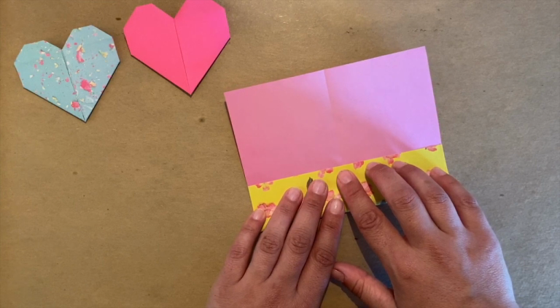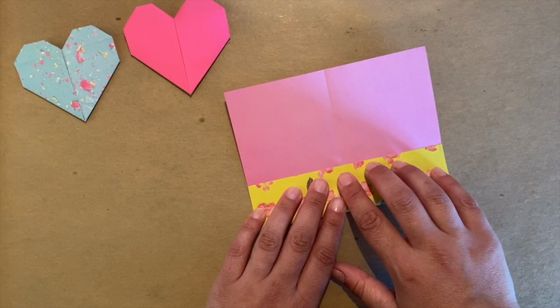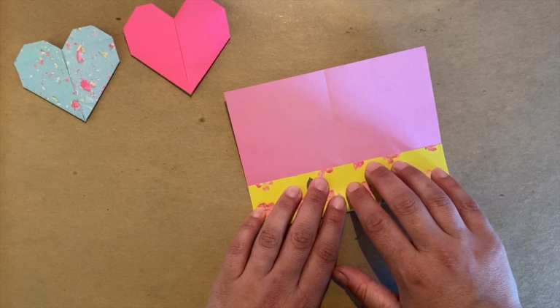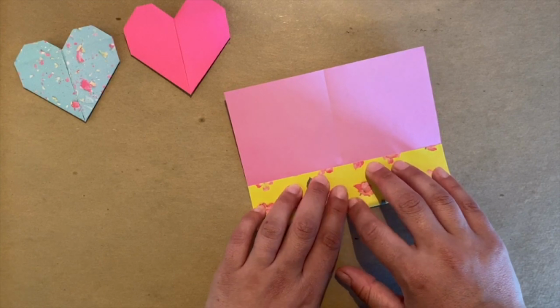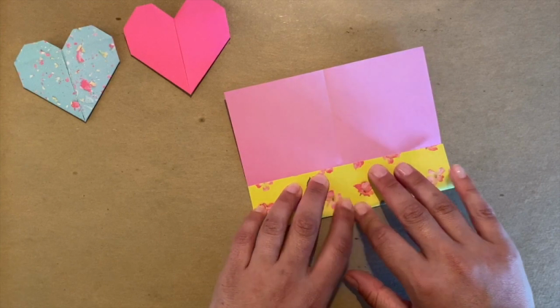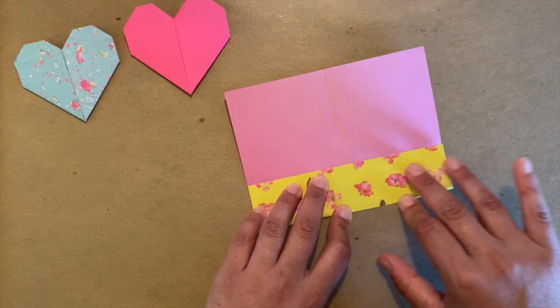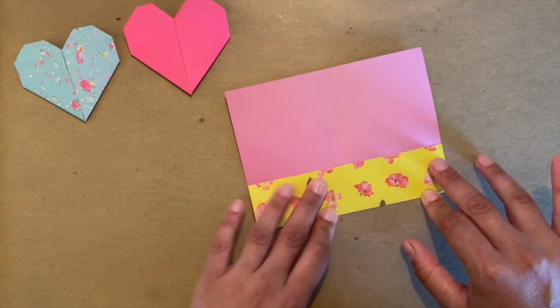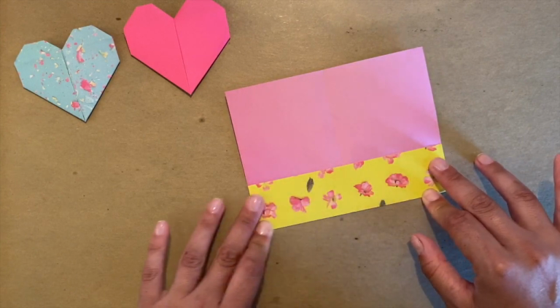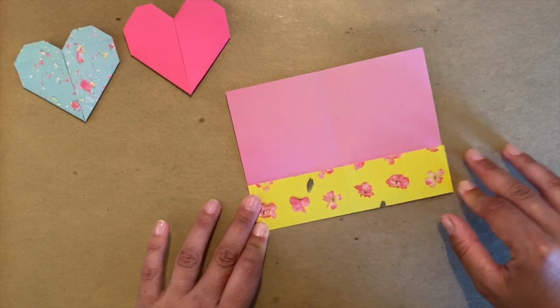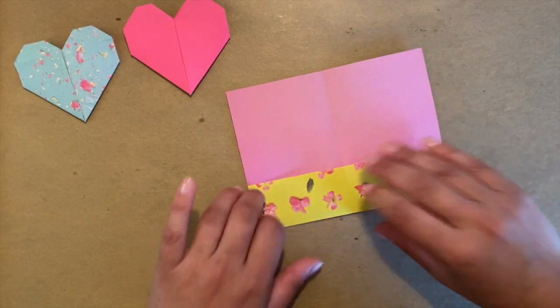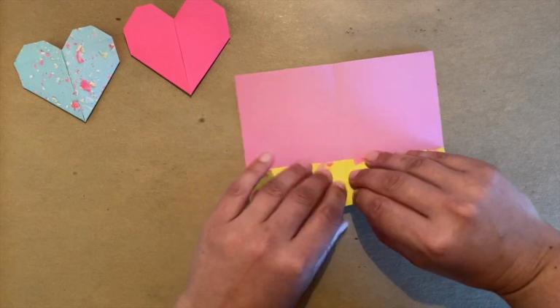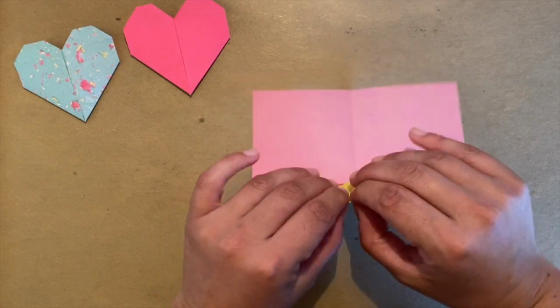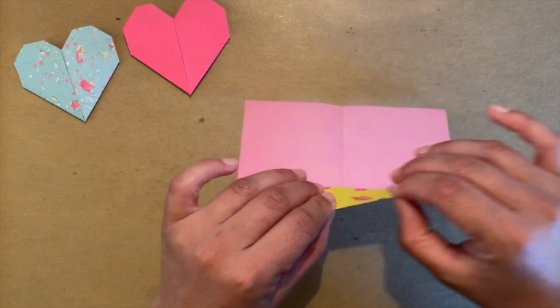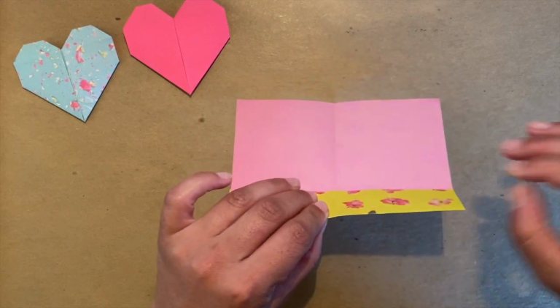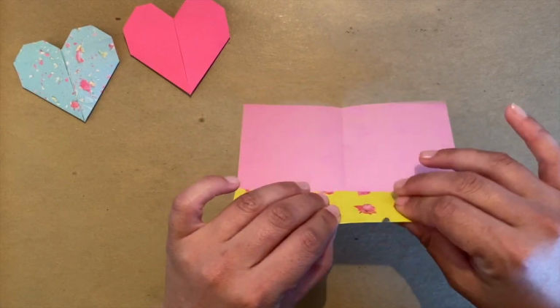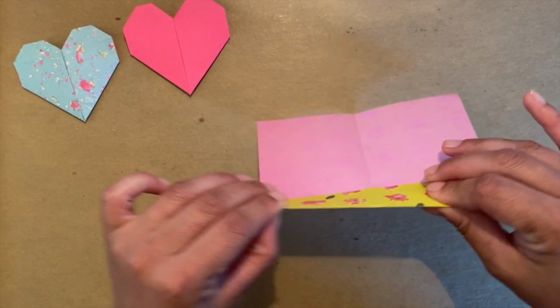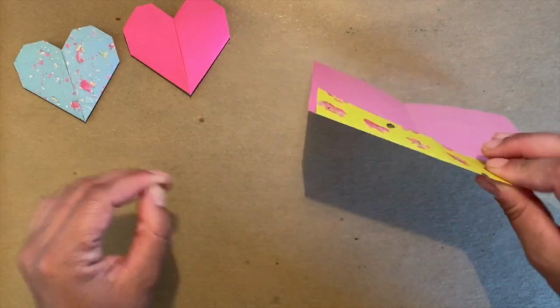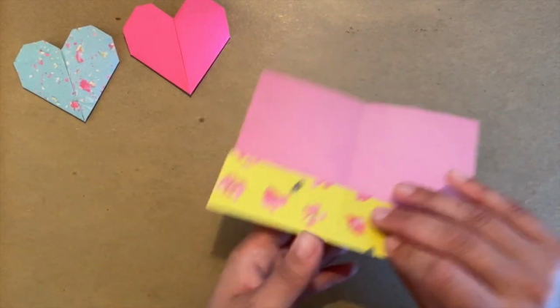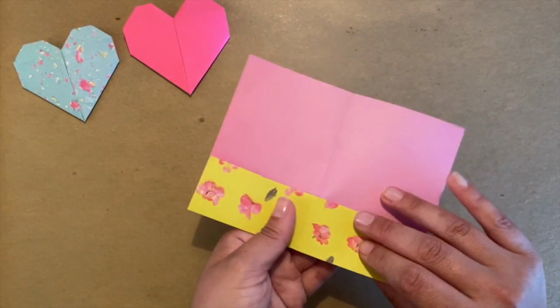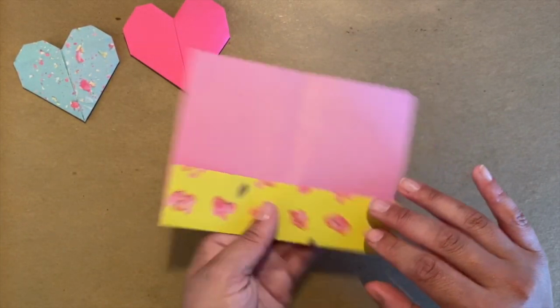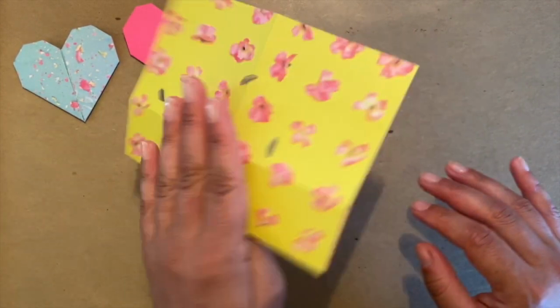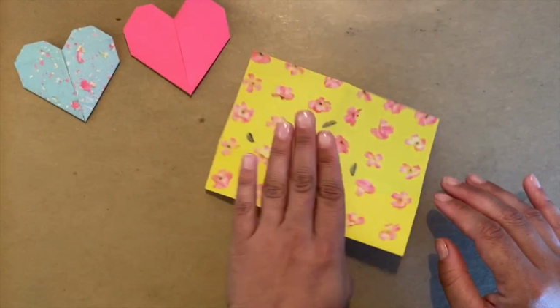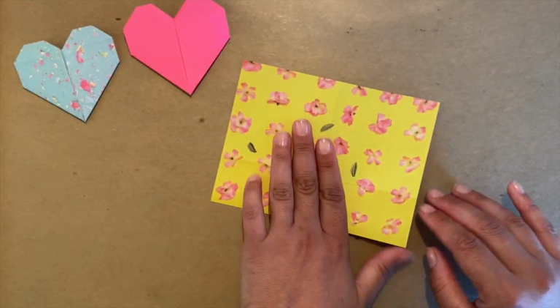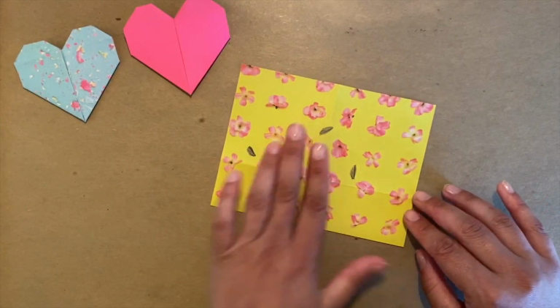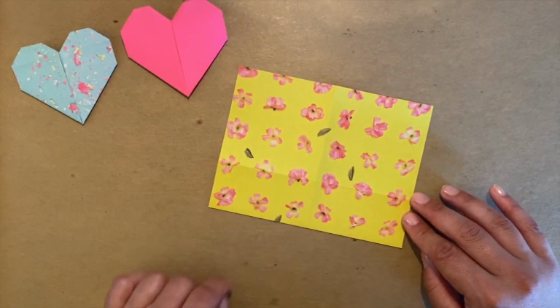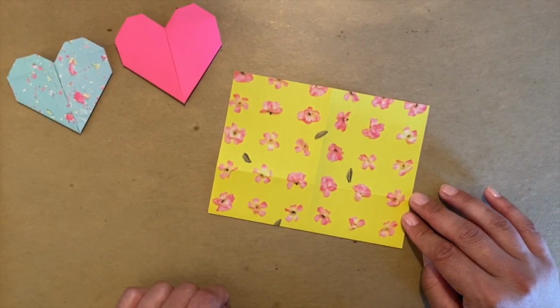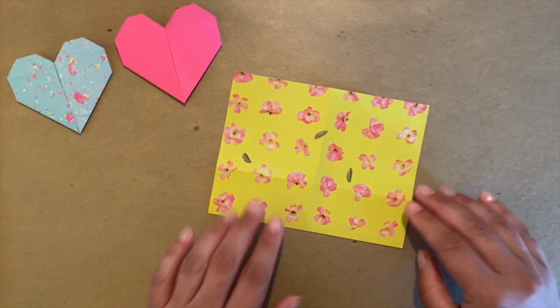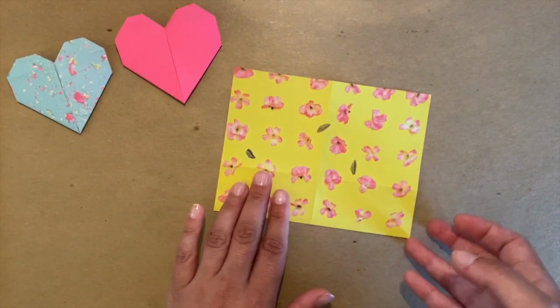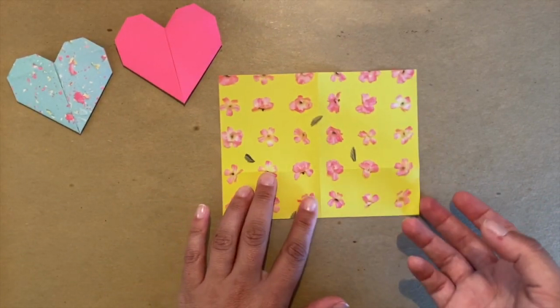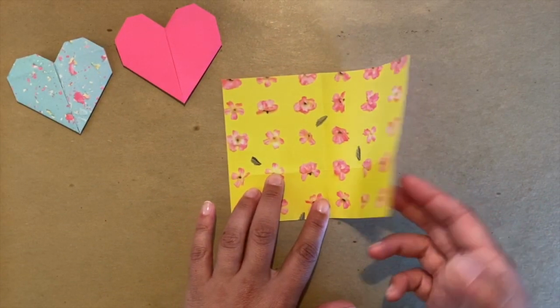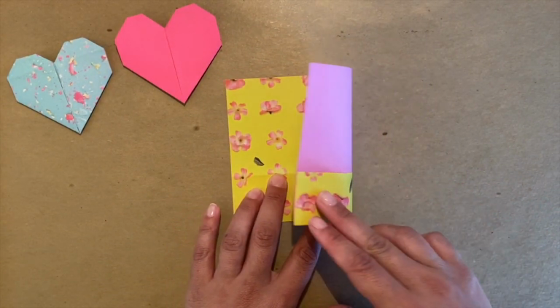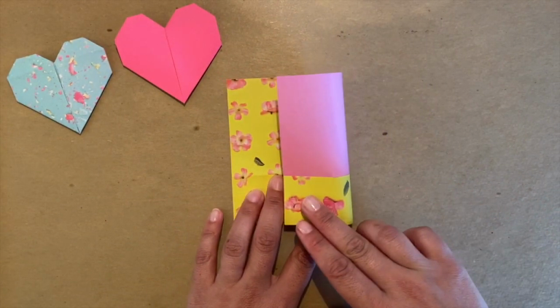Now we're going to work on the bottom. We're going to take the bottom margin right where the middle of your fold is, so we're folding just the bottom half to the middle. Fold and pause — pause your video, take your time. Here's my first flip of the paper.